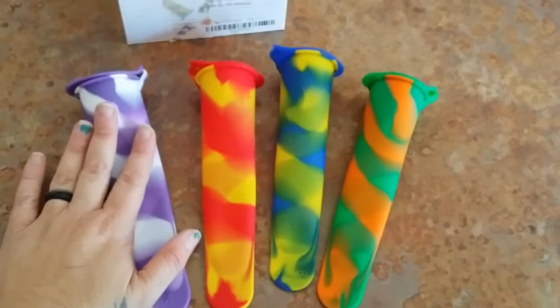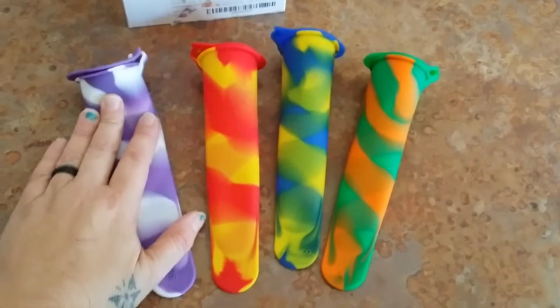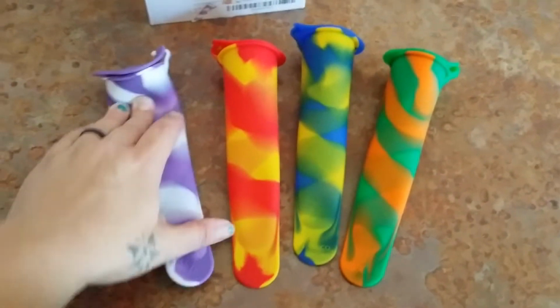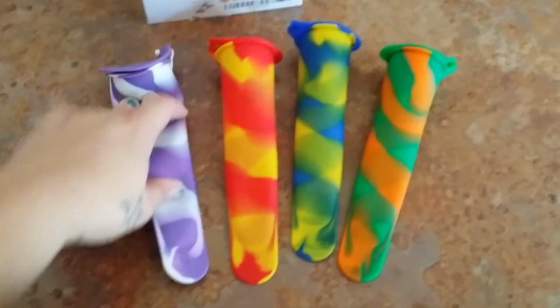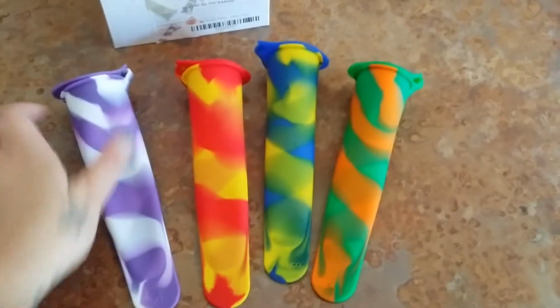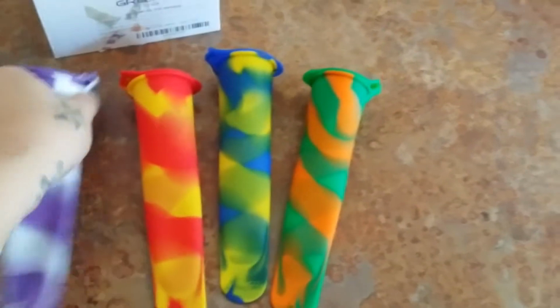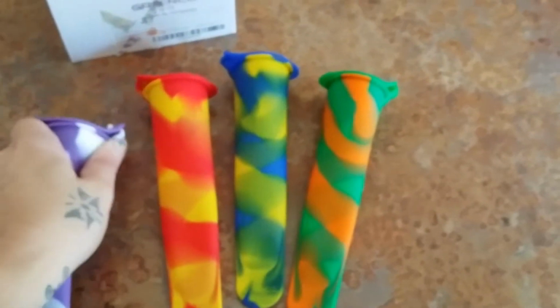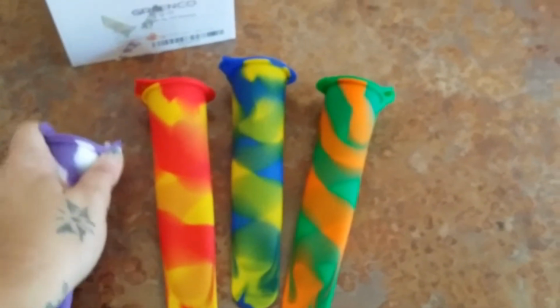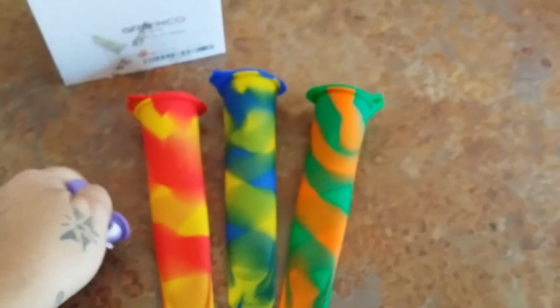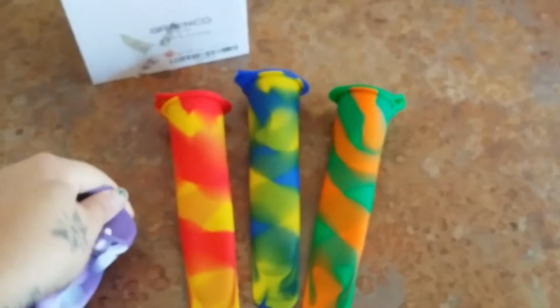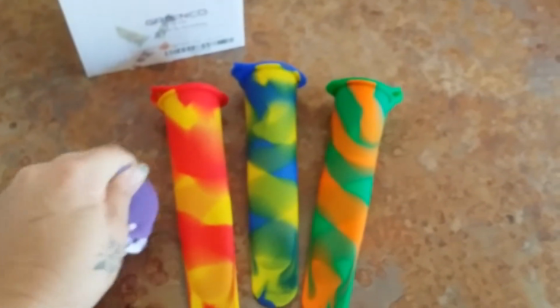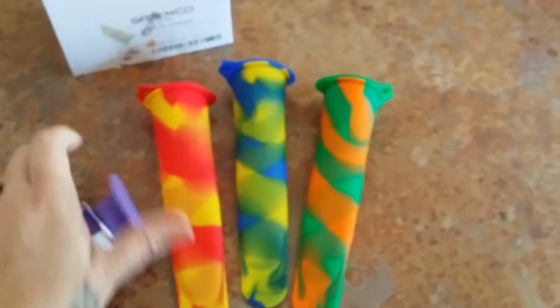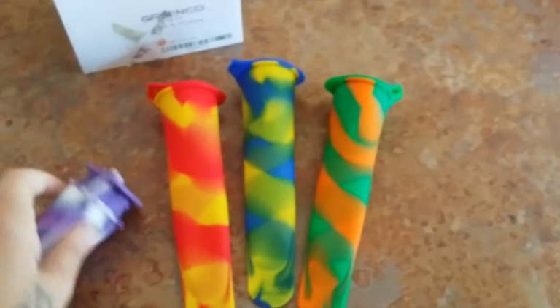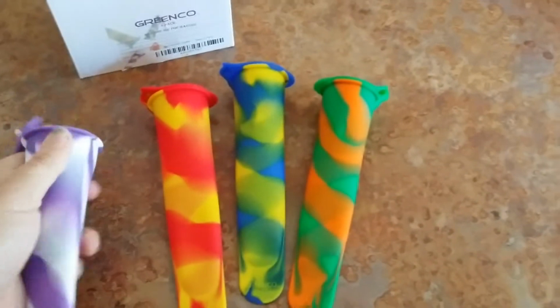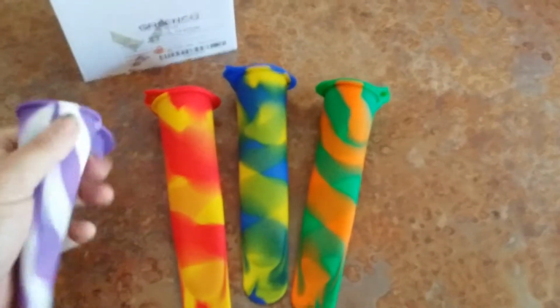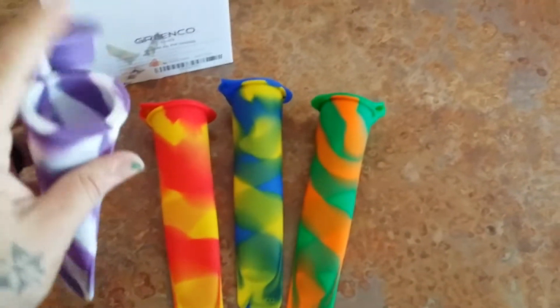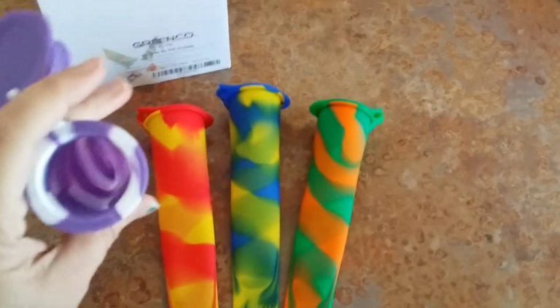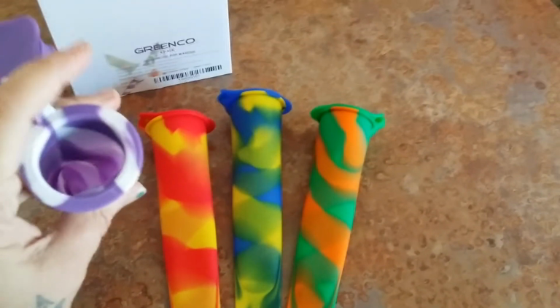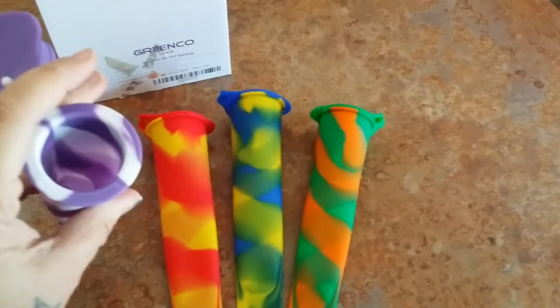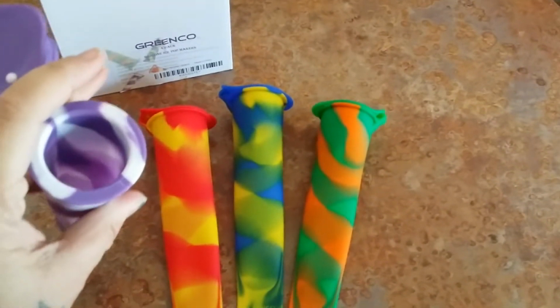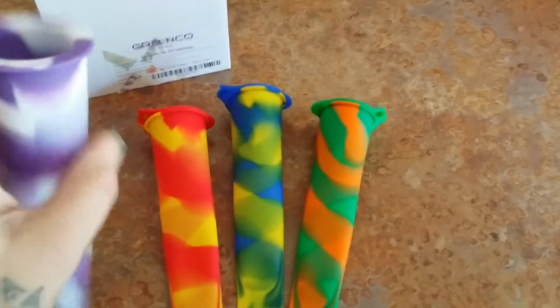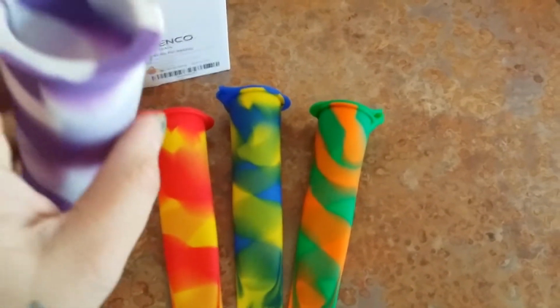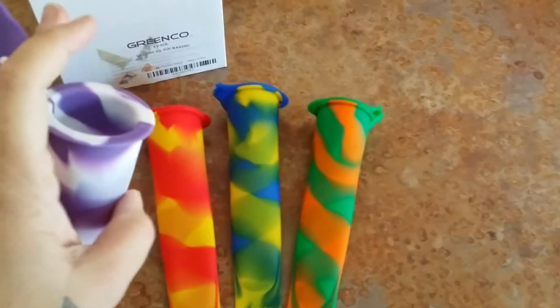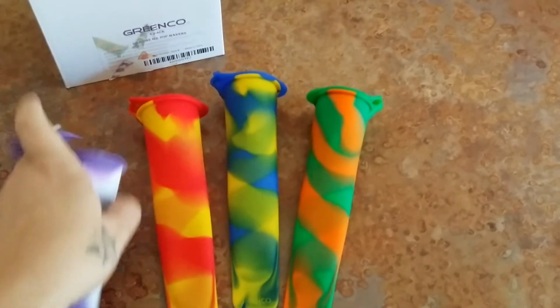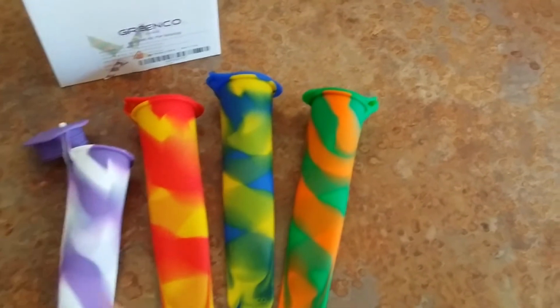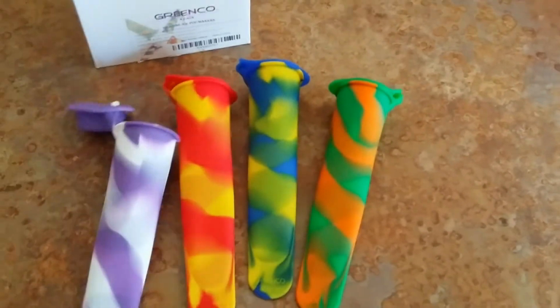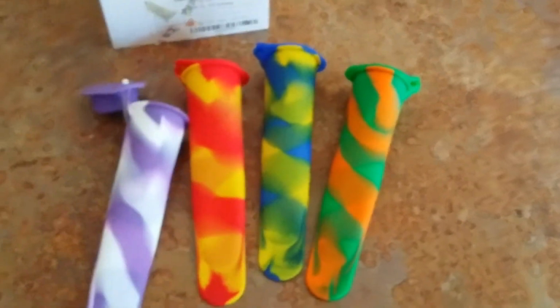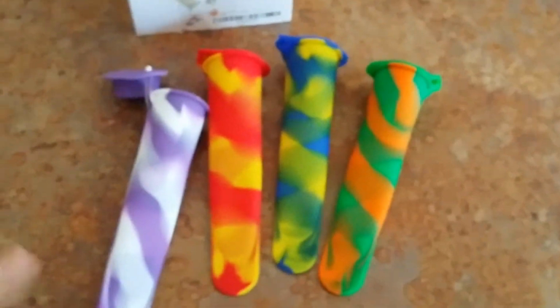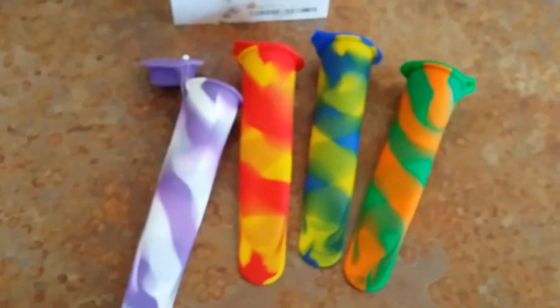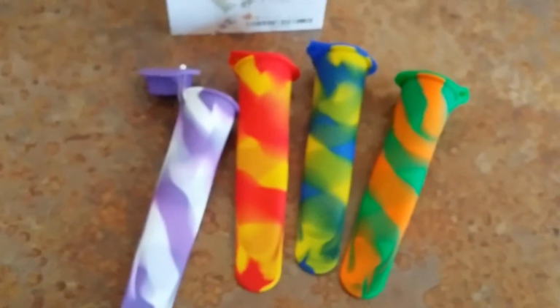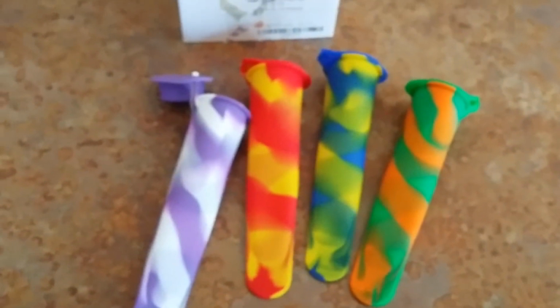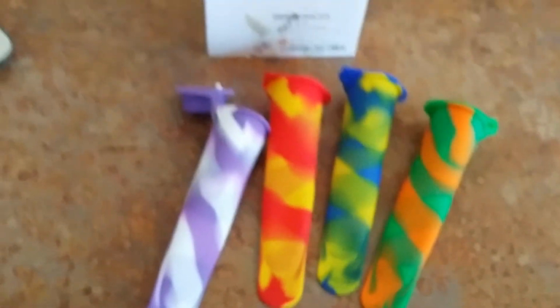I am planning on doing smoothies for my family. I will be getting watermelons and other things, pouring them into these and freezing them, so that I know they're having healthy snacks with less sugar. Make sure to pick these up on Amazon.com for $6.99.